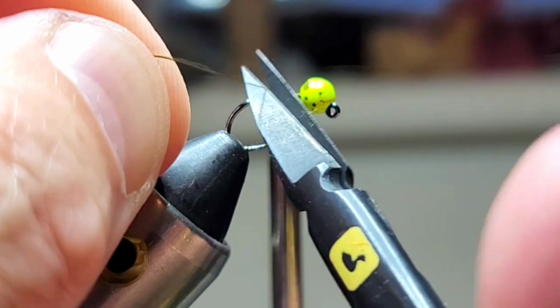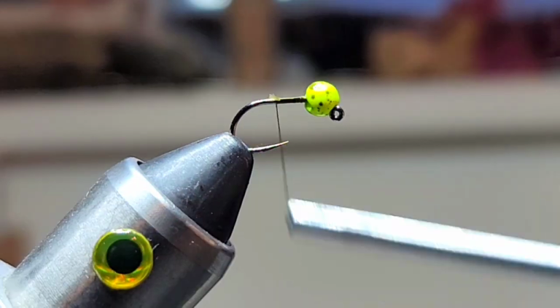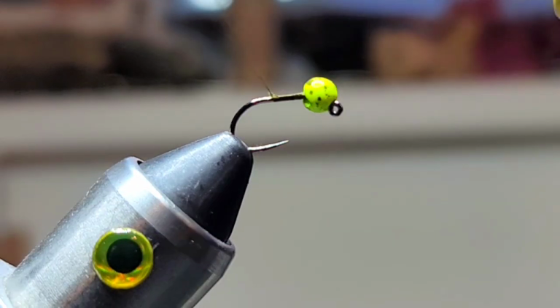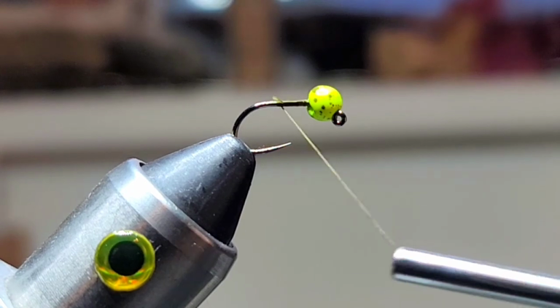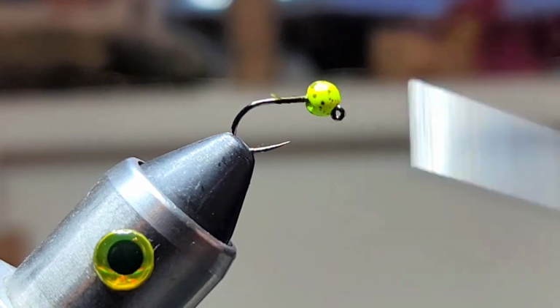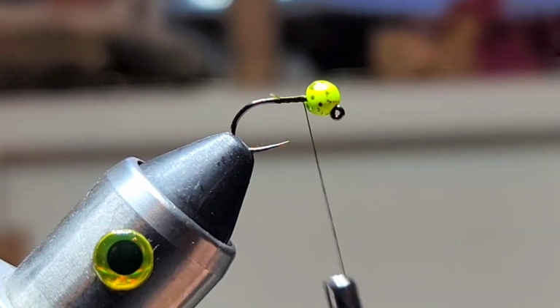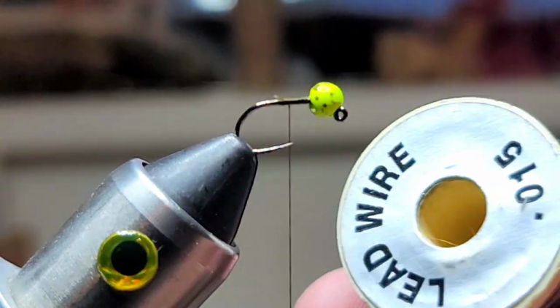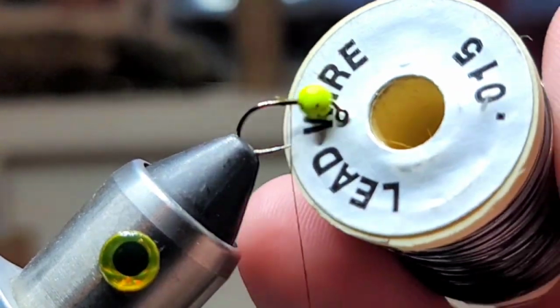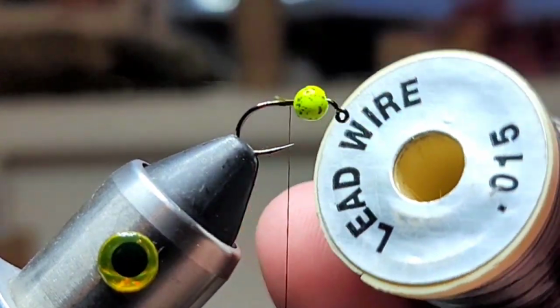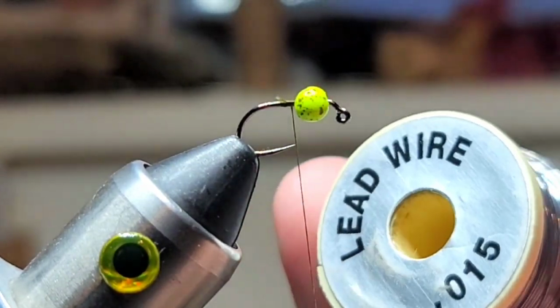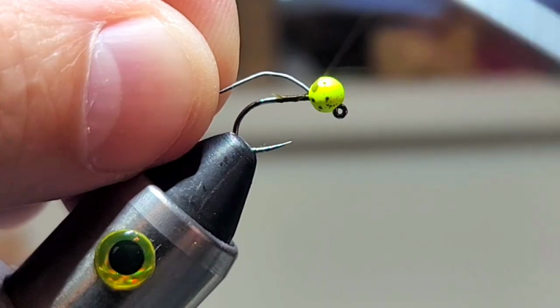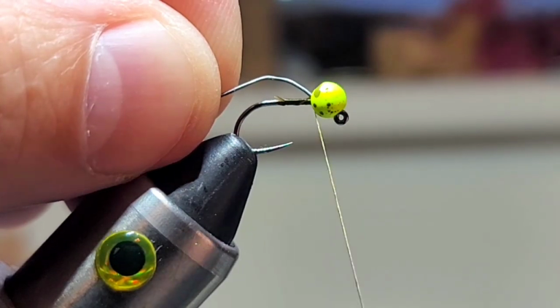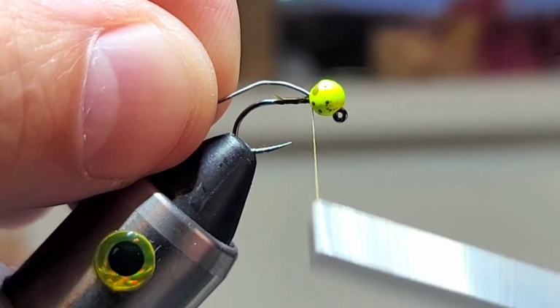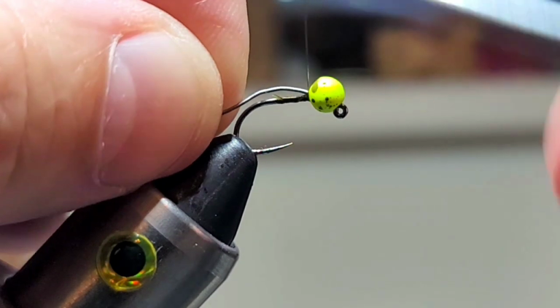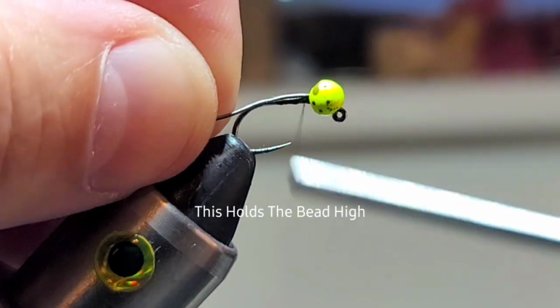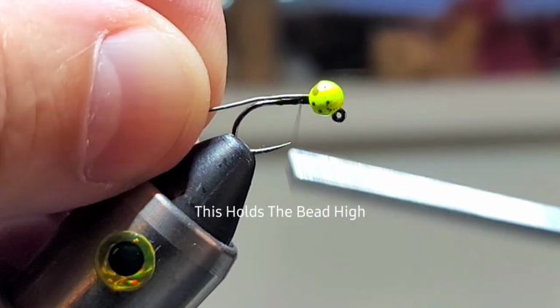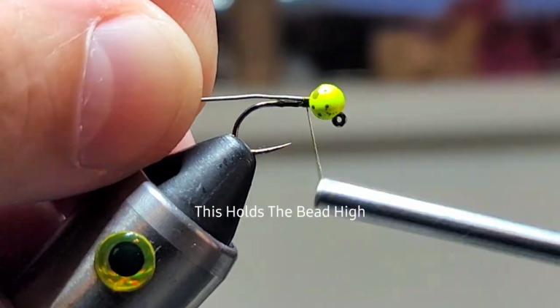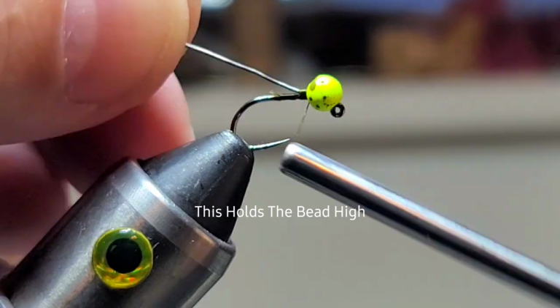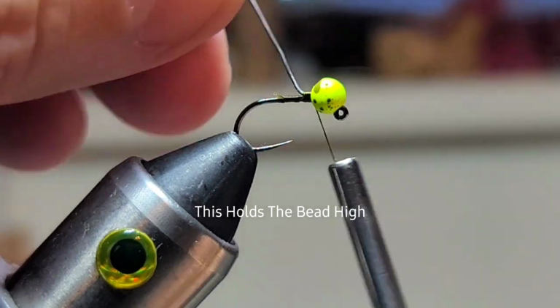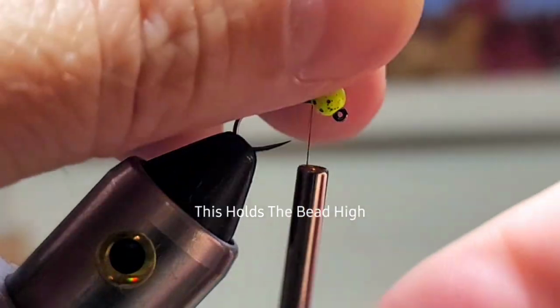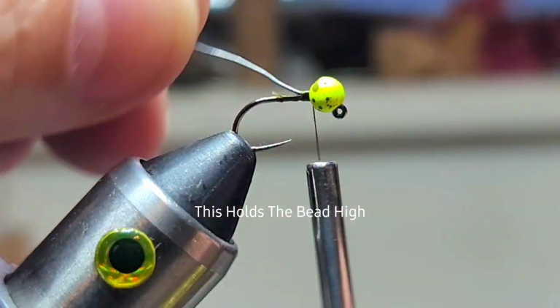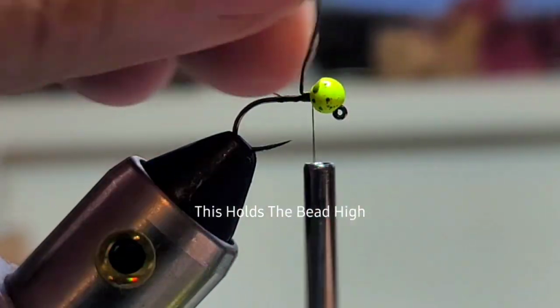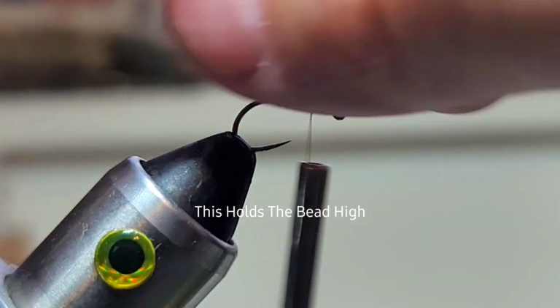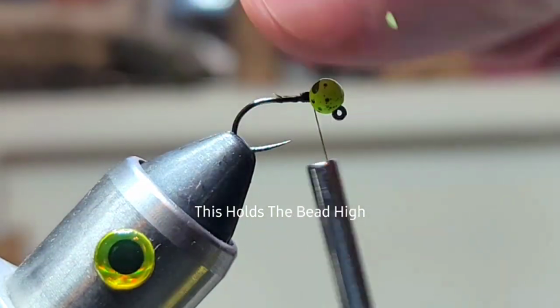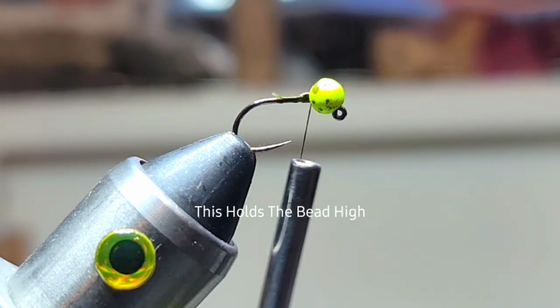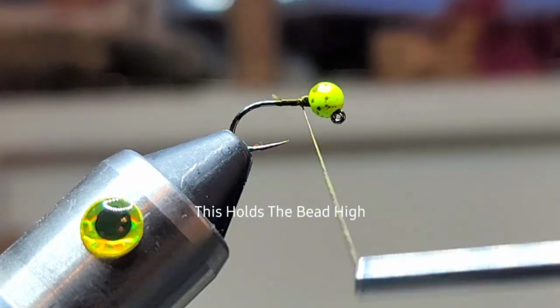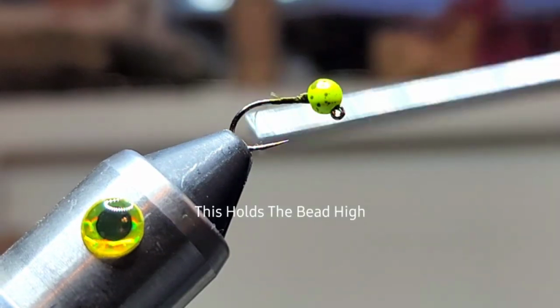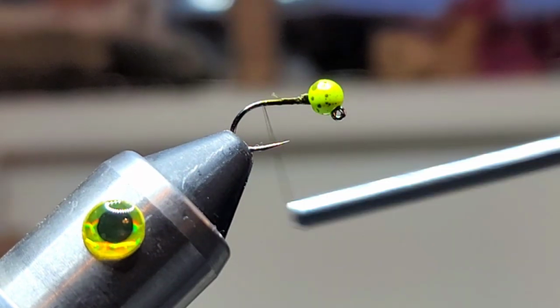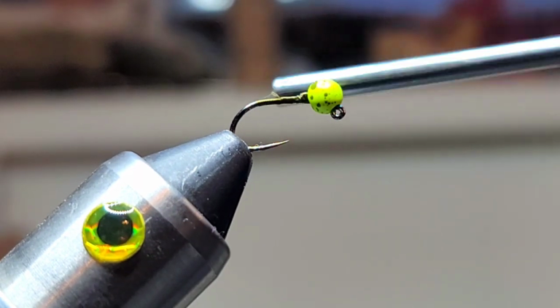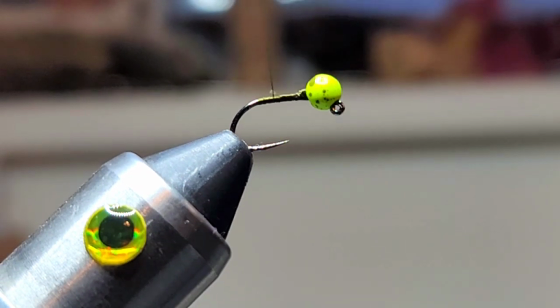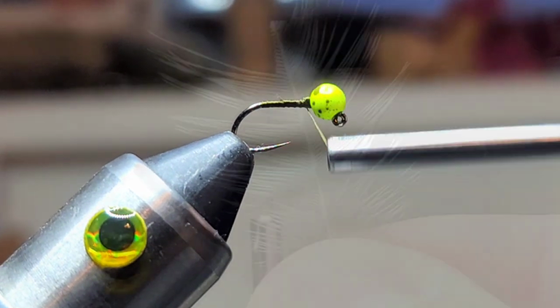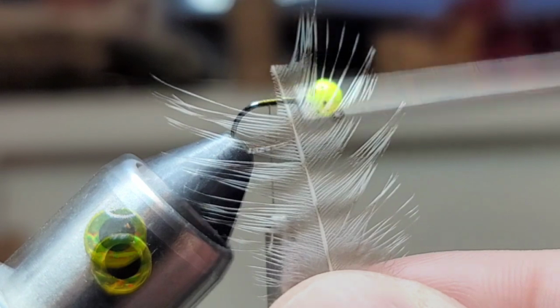Then we're gonna grab some lead and just take a little piece of it, tie it in behind the bead. This is just to help the bead invert so it rides high on the hook.